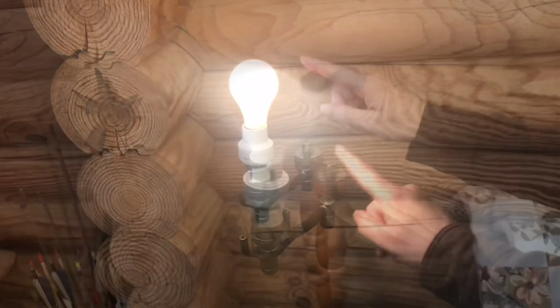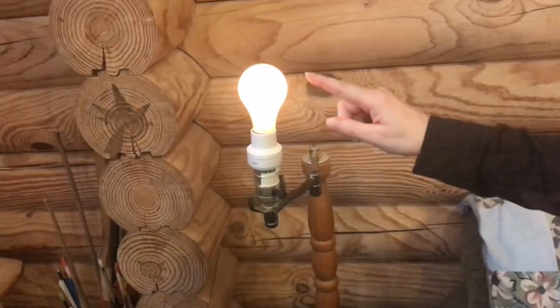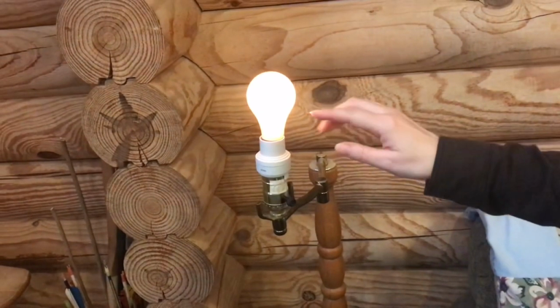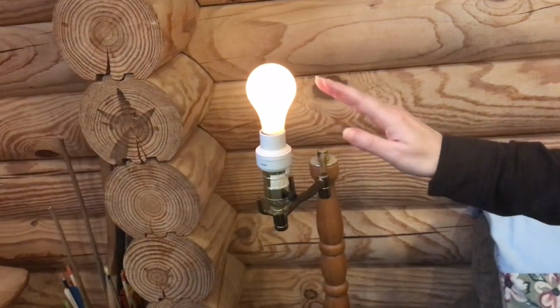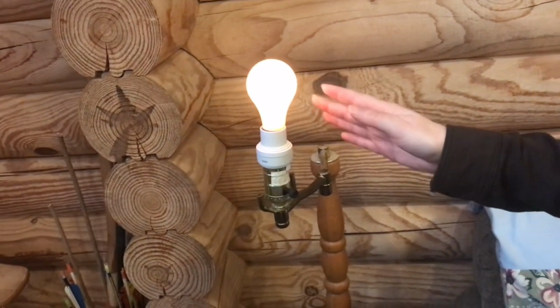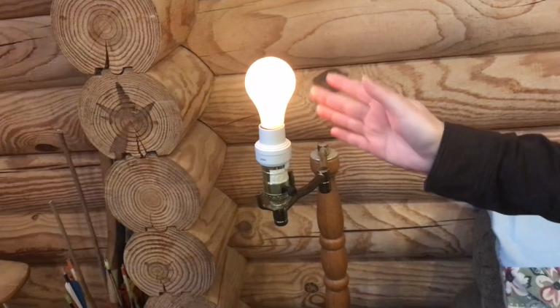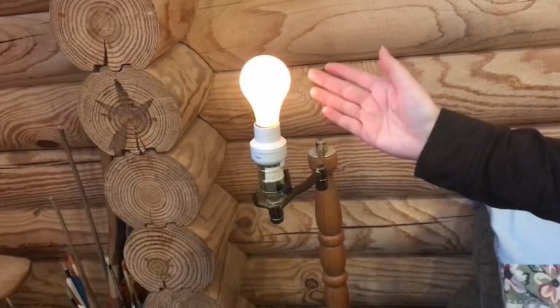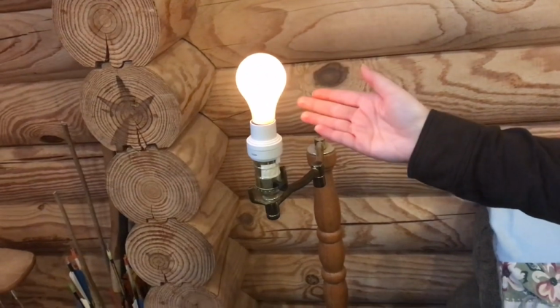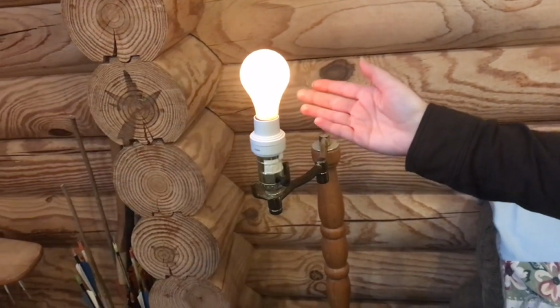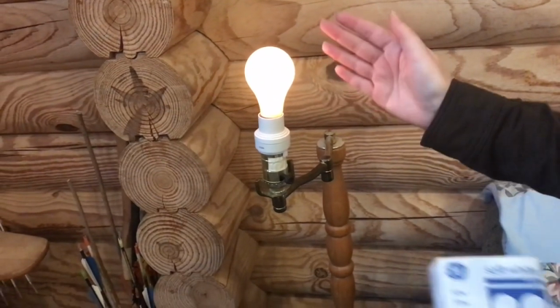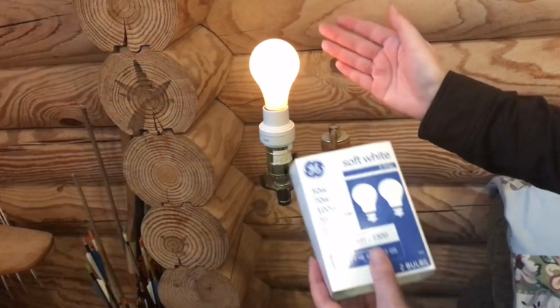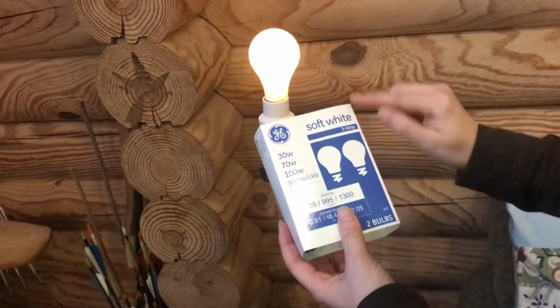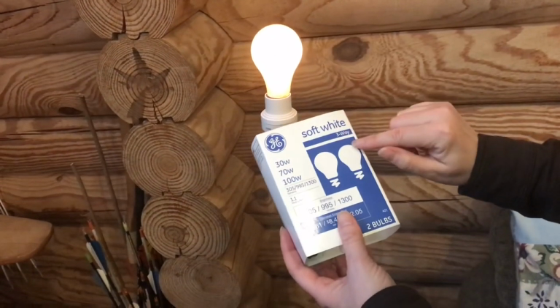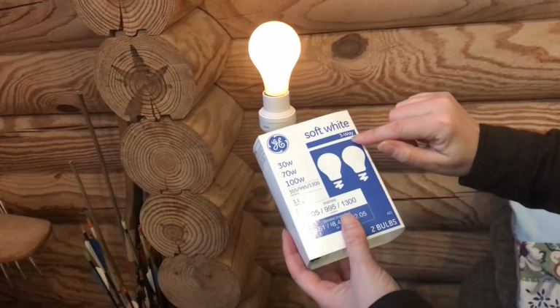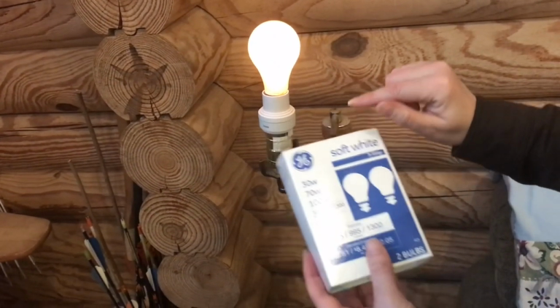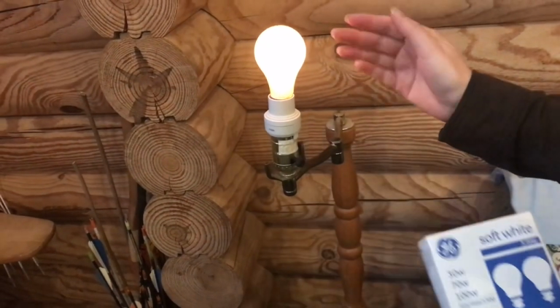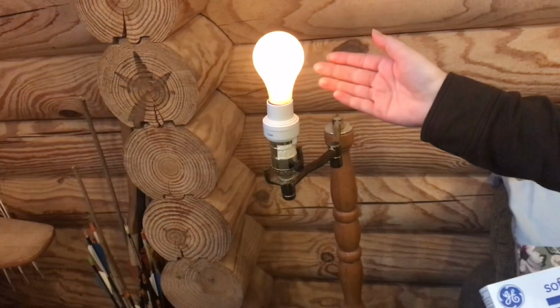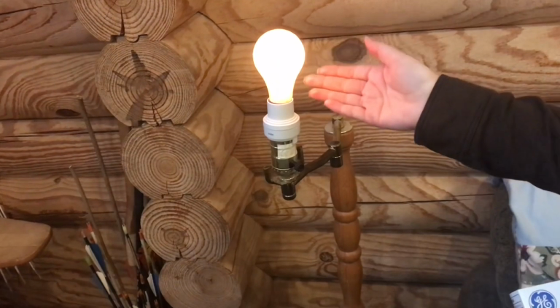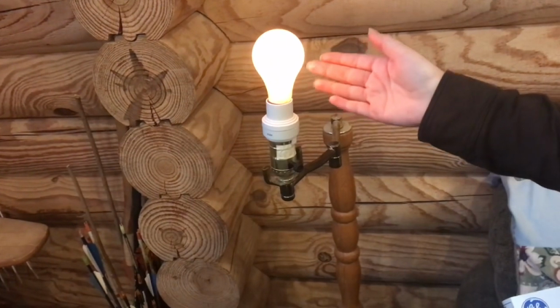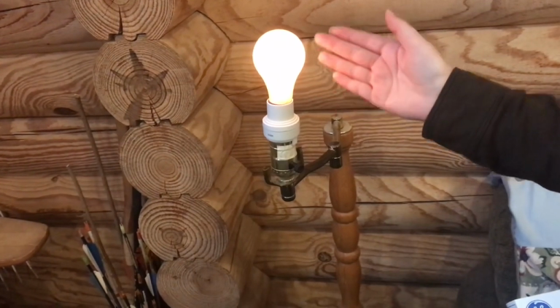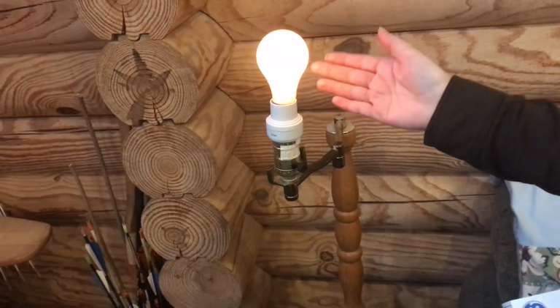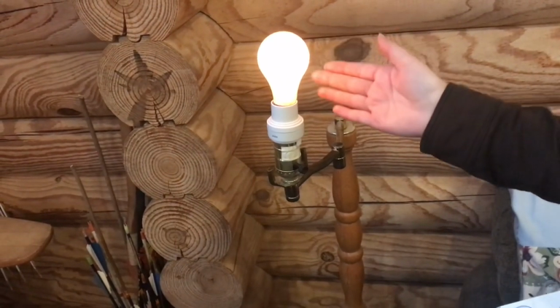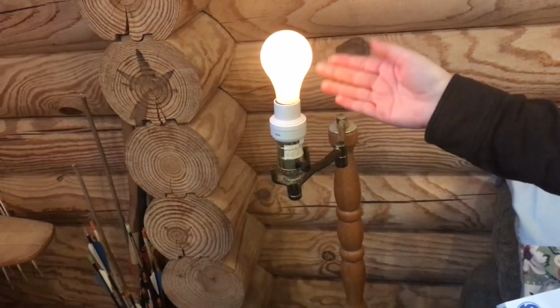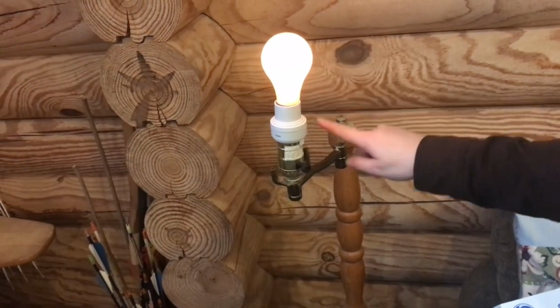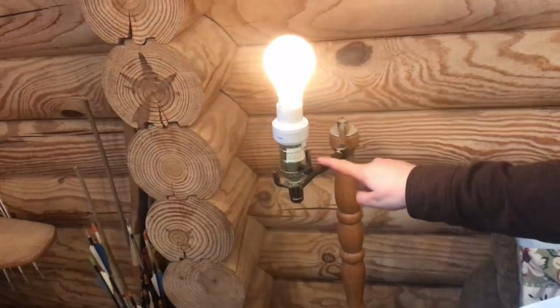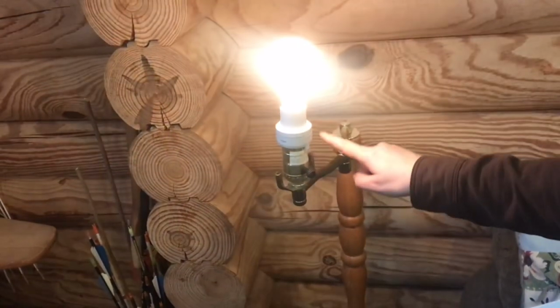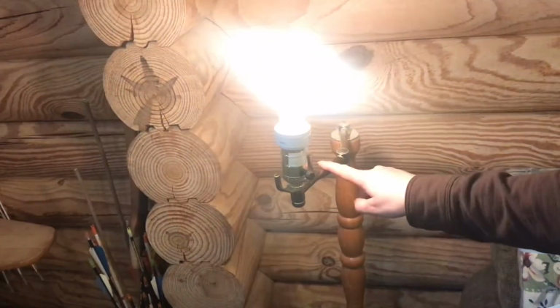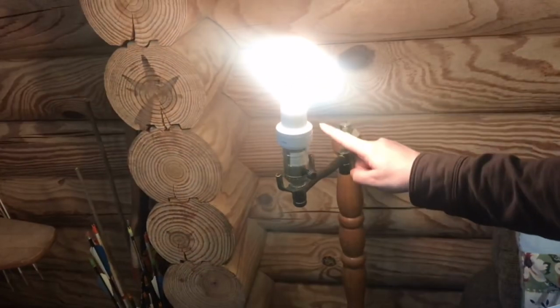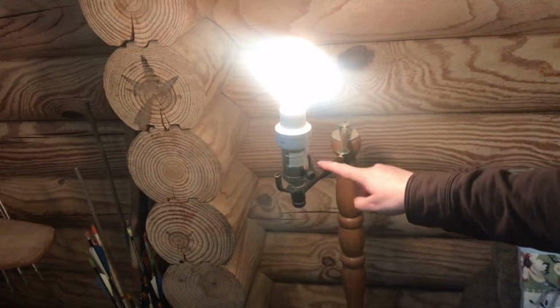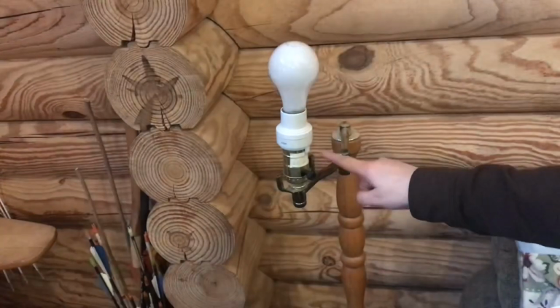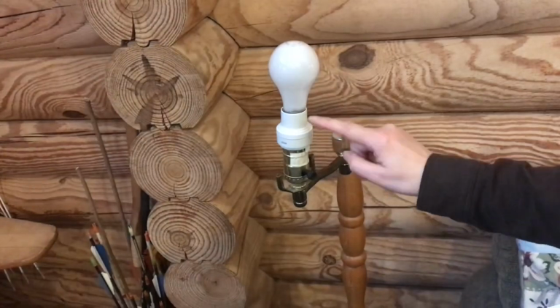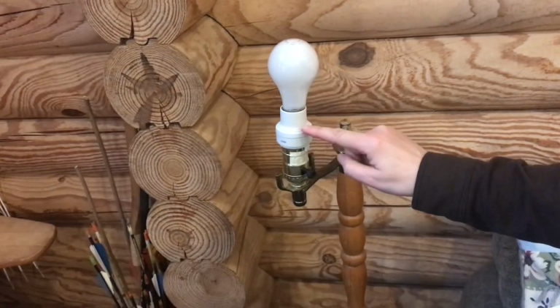Remember, this is a regular incandescent bulb. You can use a three-way bulb, but you don't need one. You can use a regular incandescent bulb and get three levels of brightness with this converter.